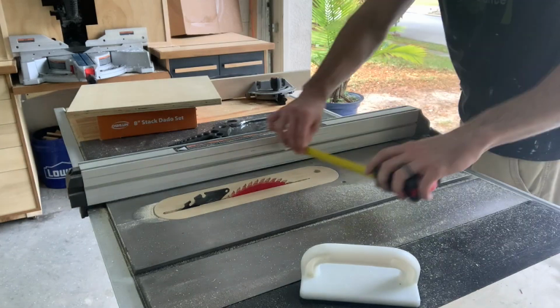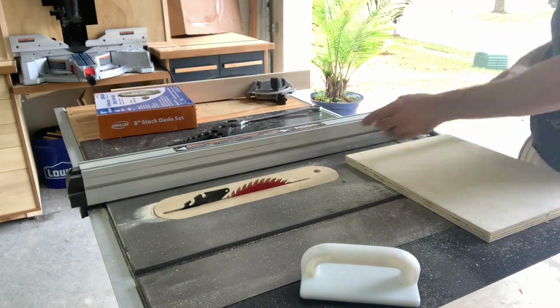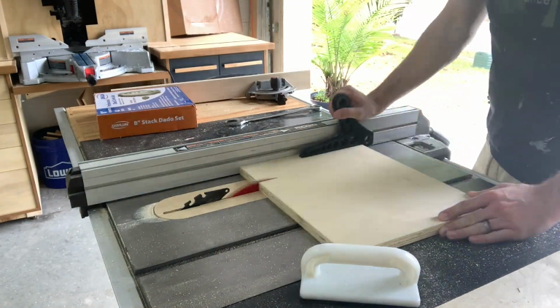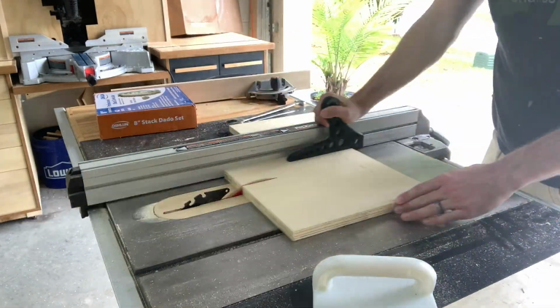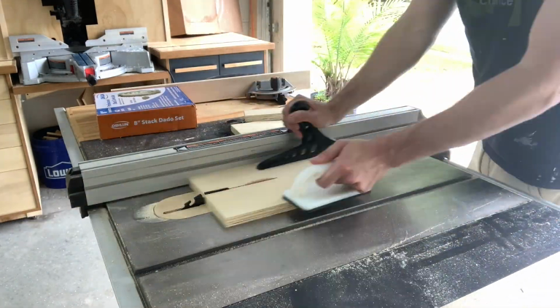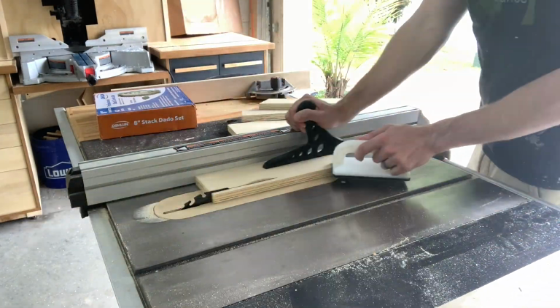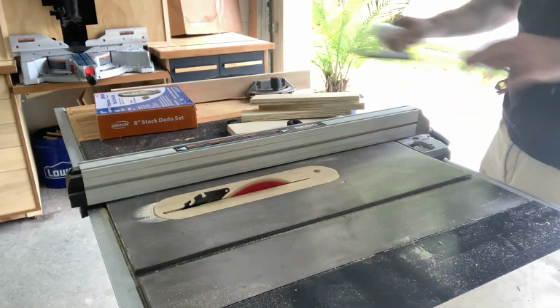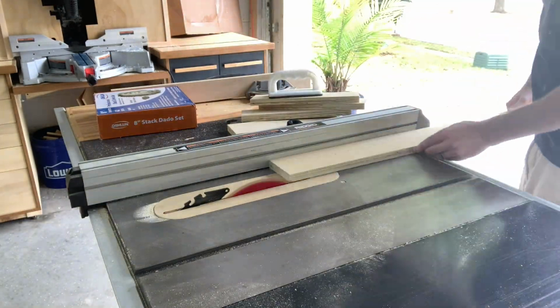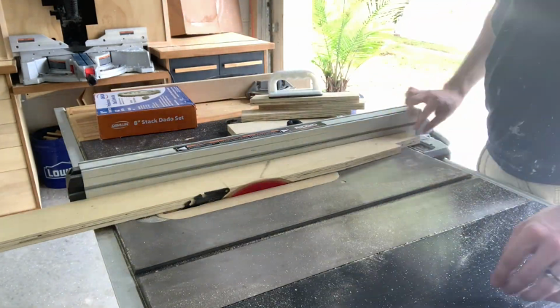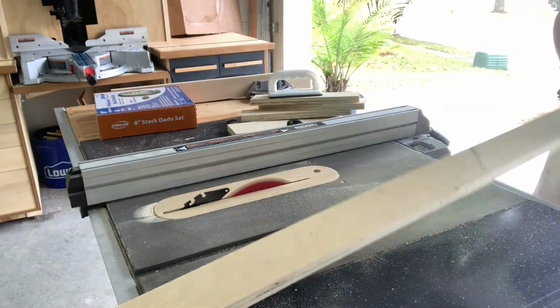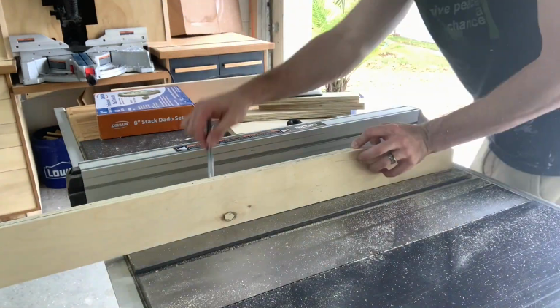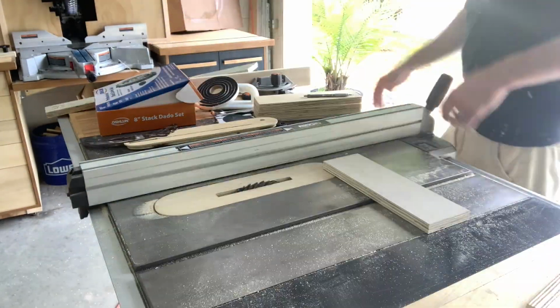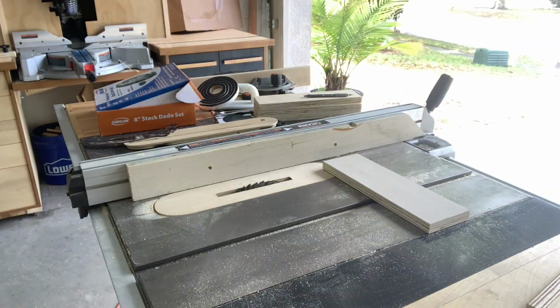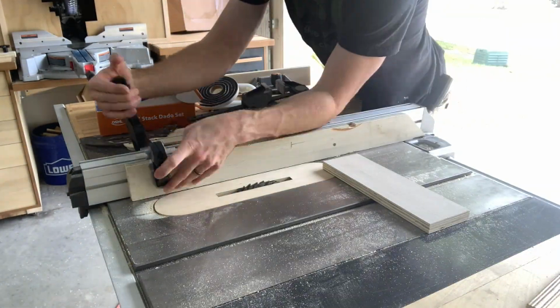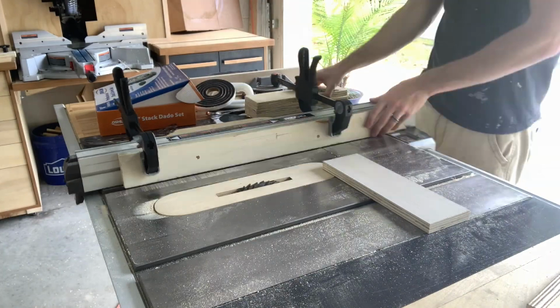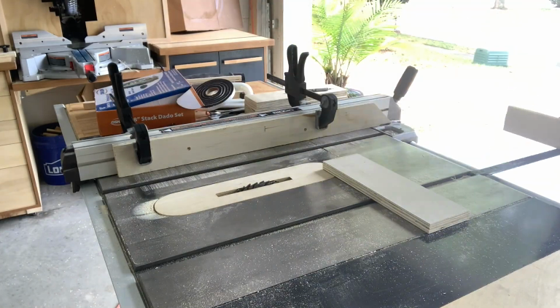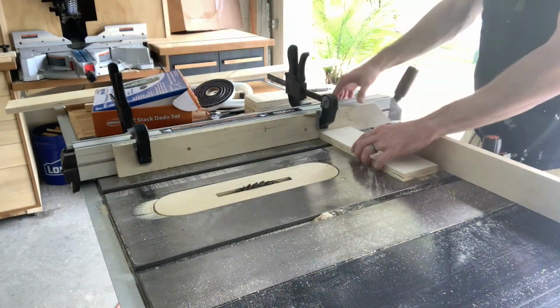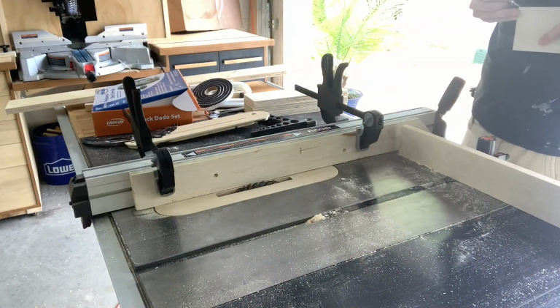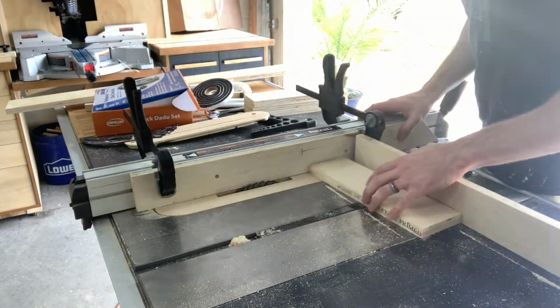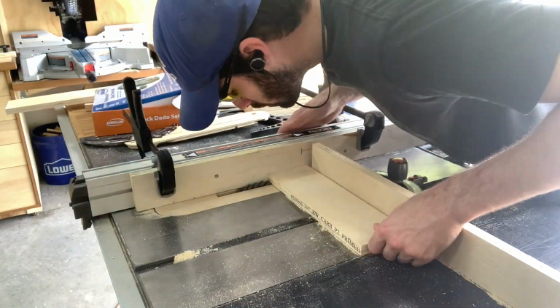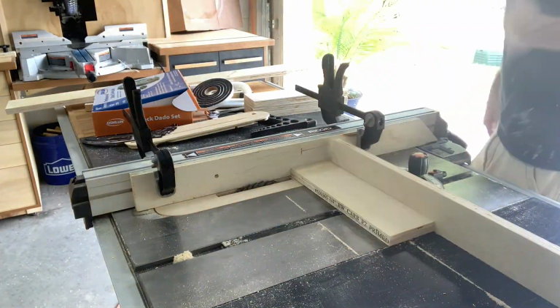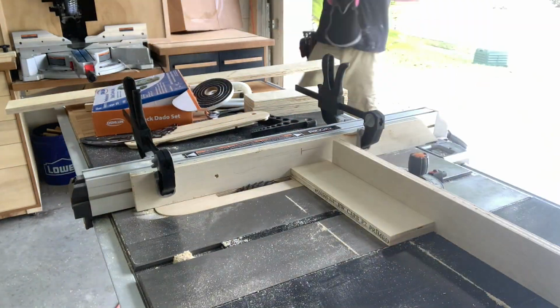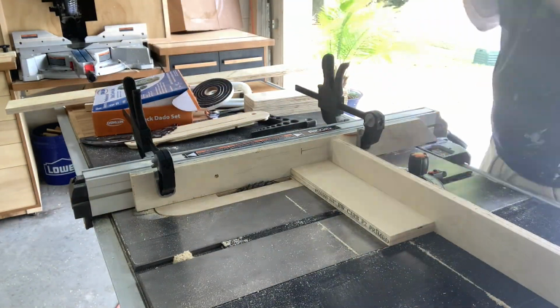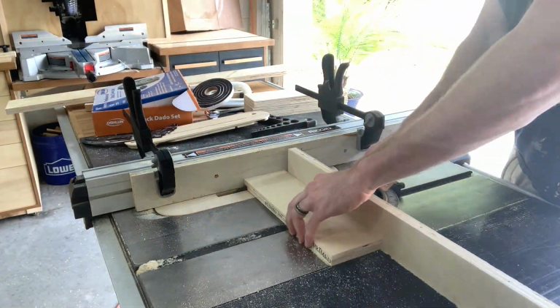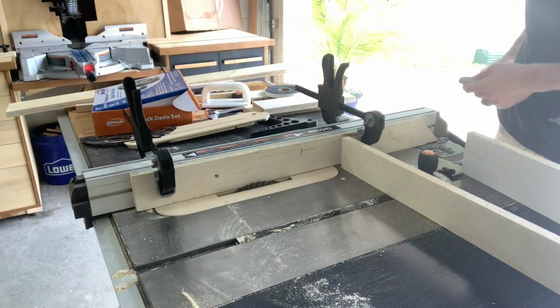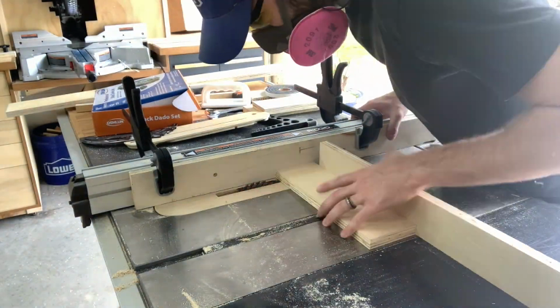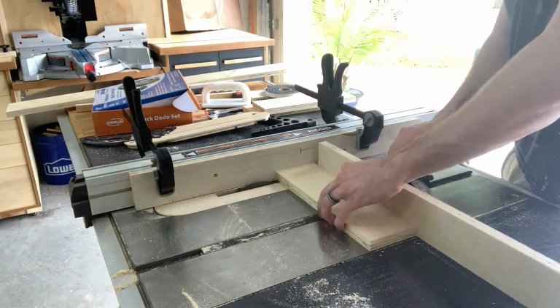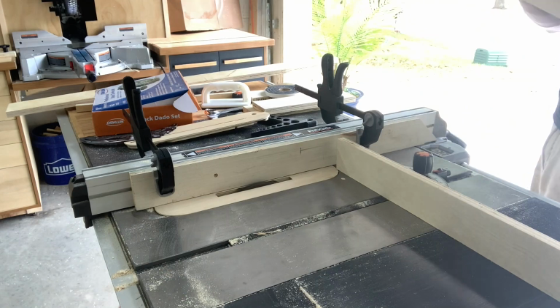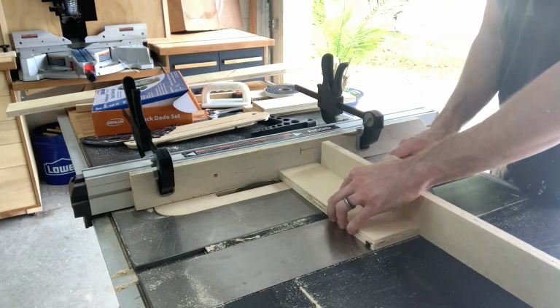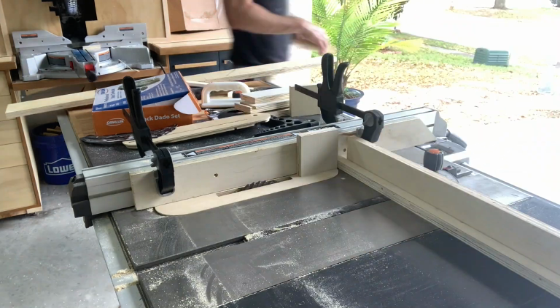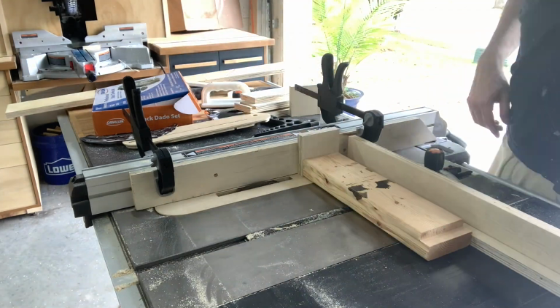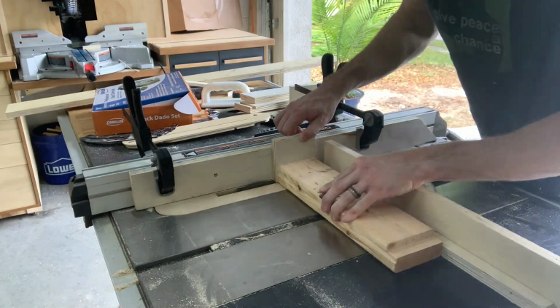I start by ripping 3/4 inch plywood to 3 1/2 inch strips. I then follow it up with 1/2 inch wide dados that are 1/4 inch deep.